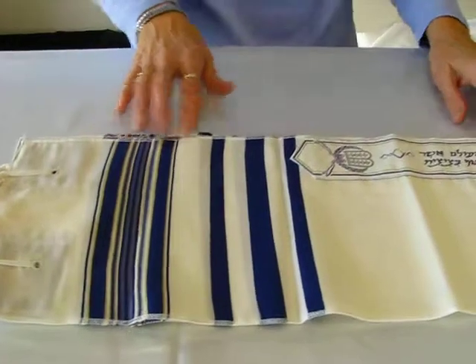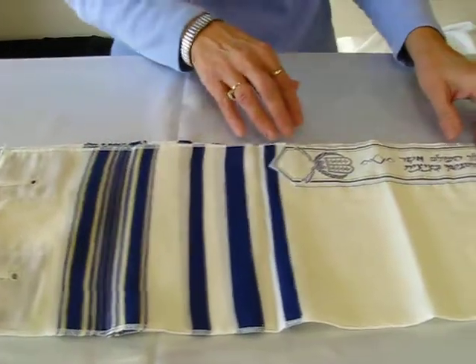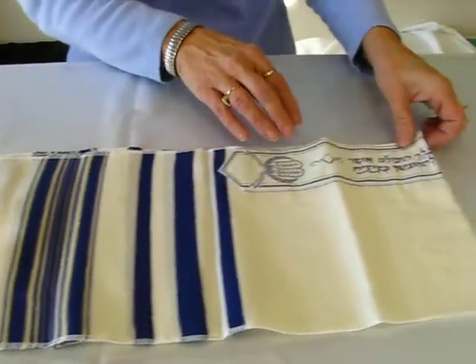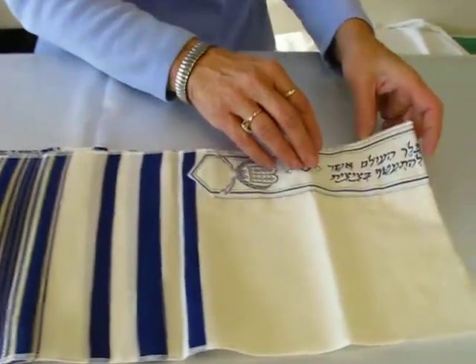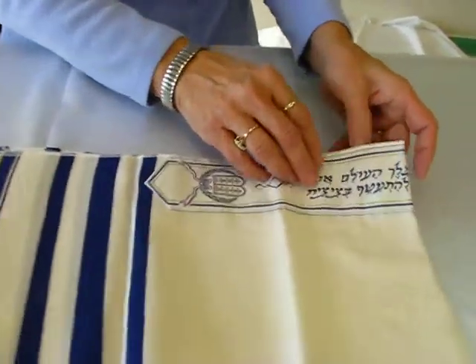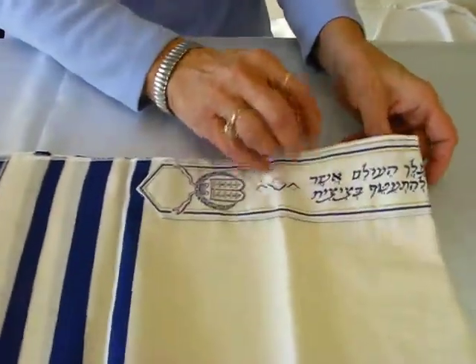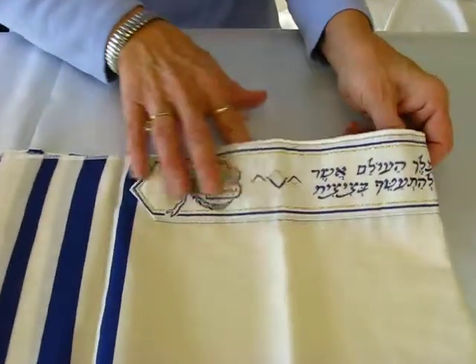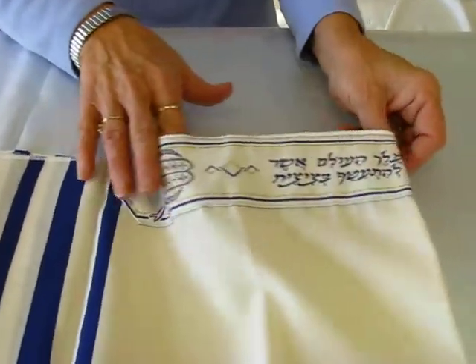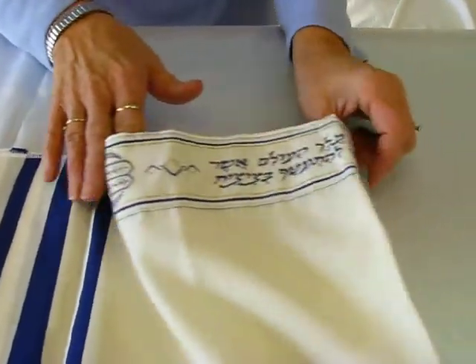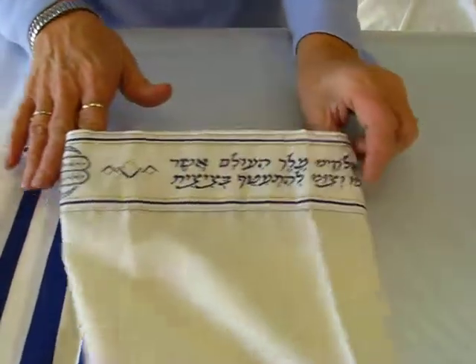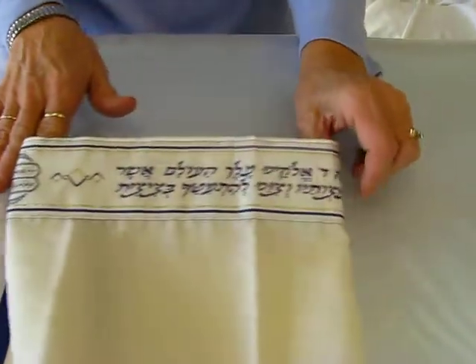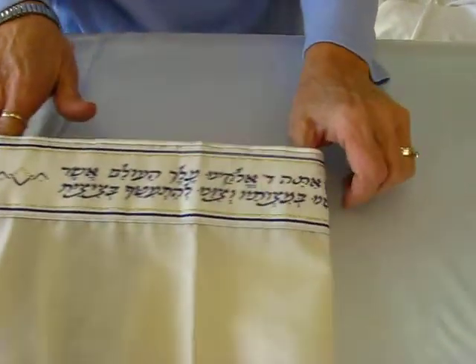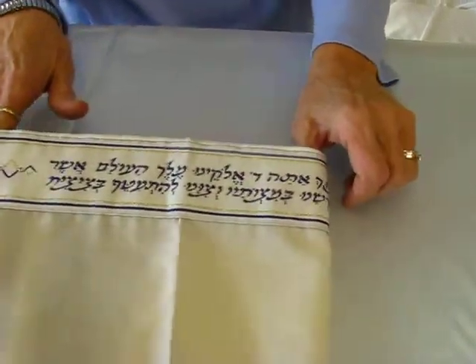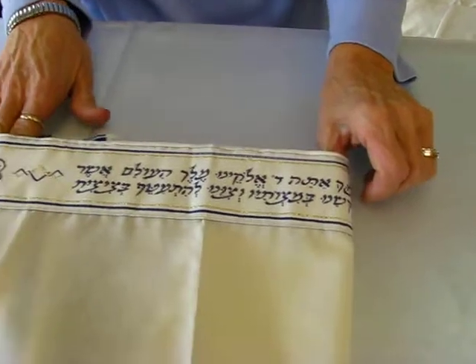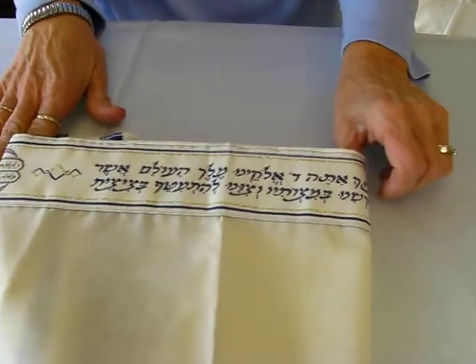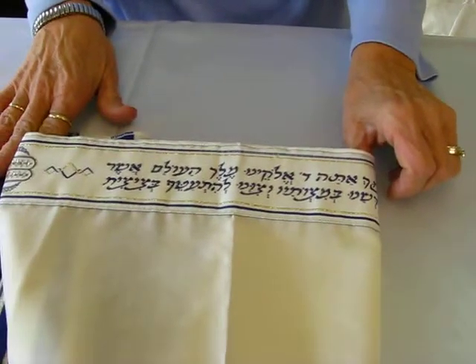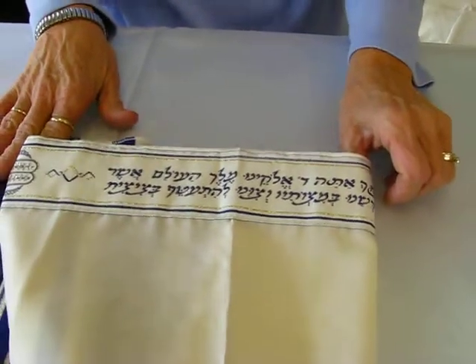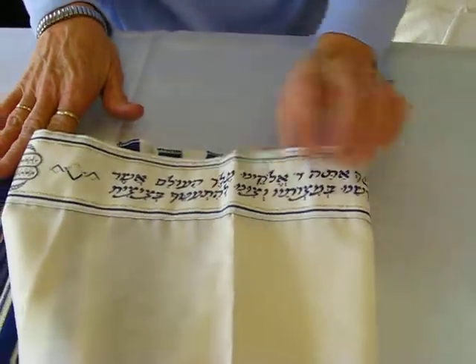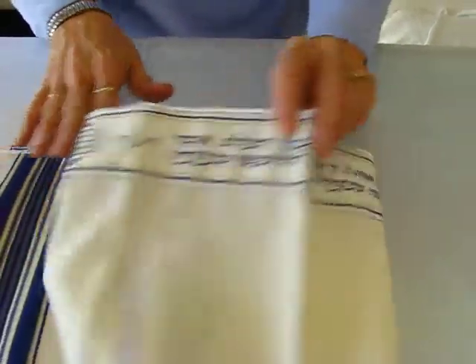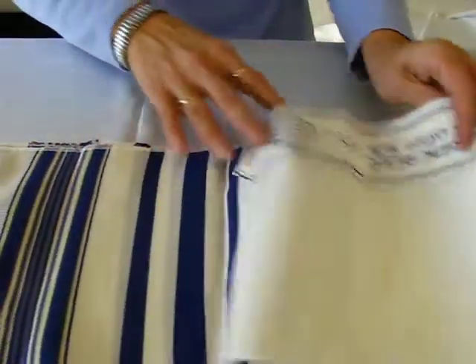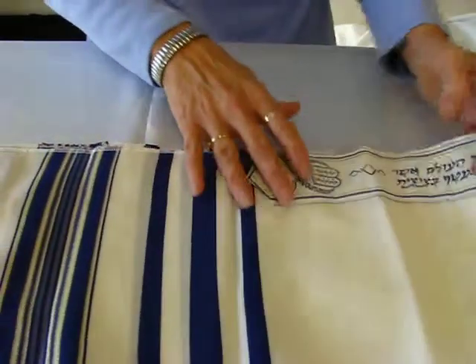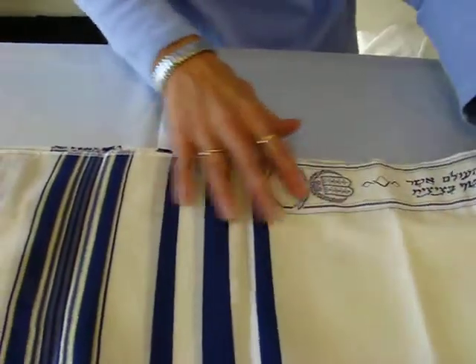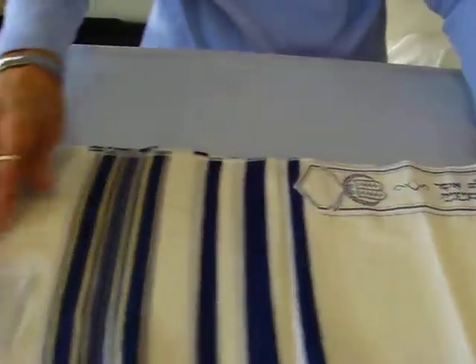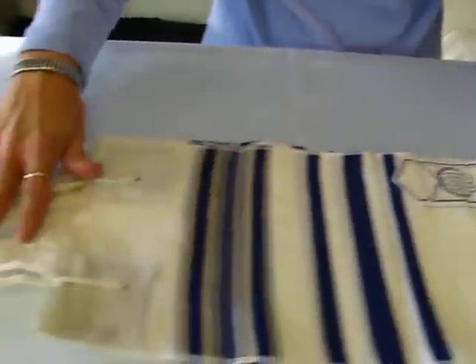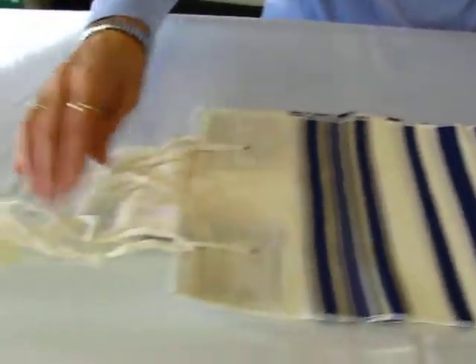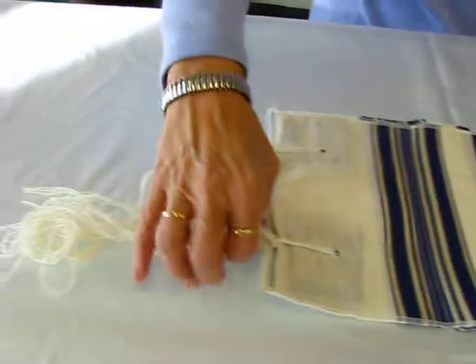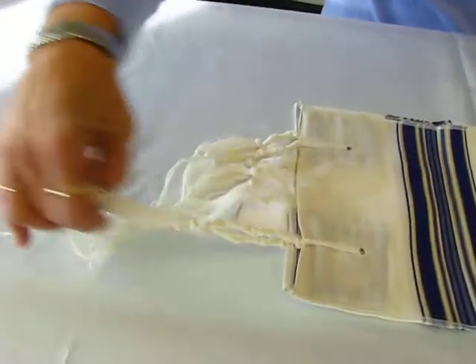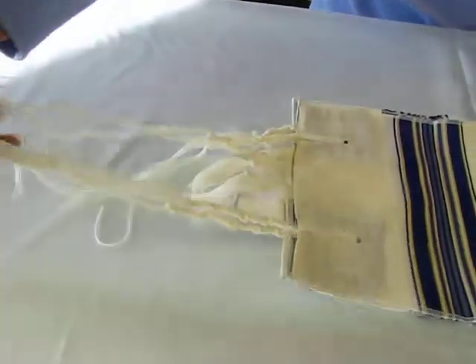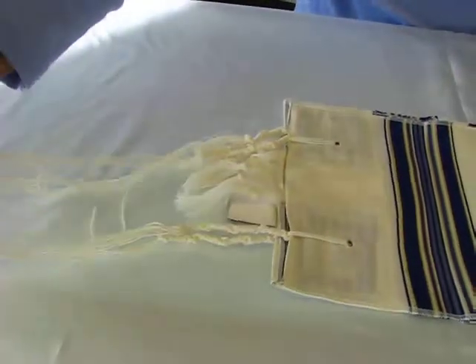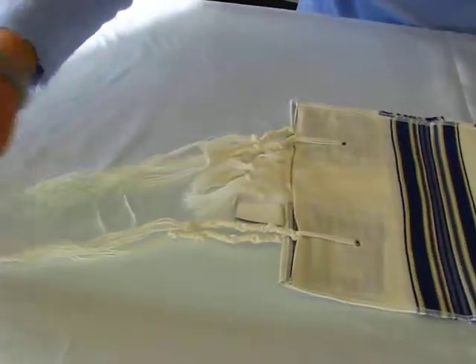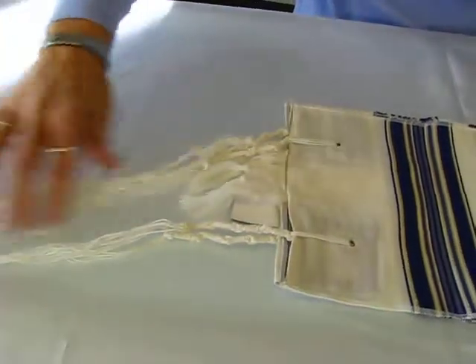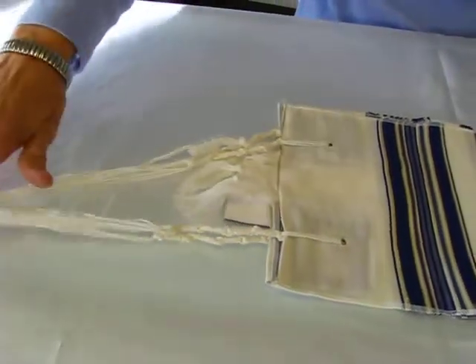And on the Atara, we have the blessing, which is written in script. It has the fringes on the end and the talus strings are tied.